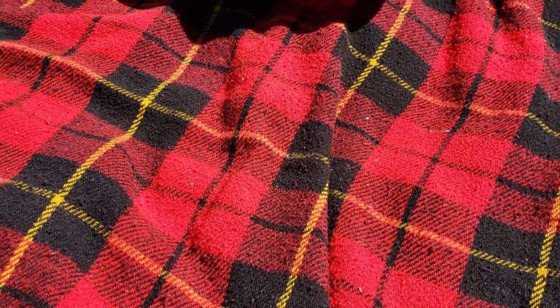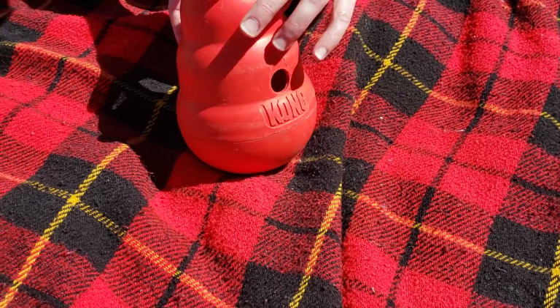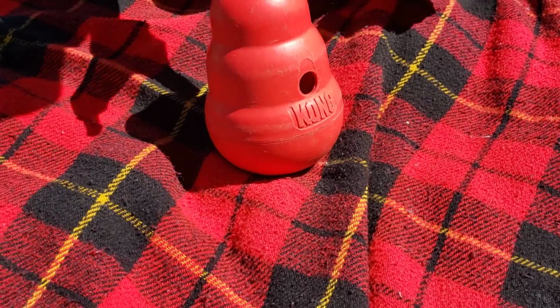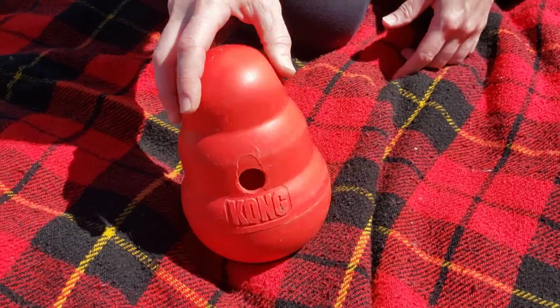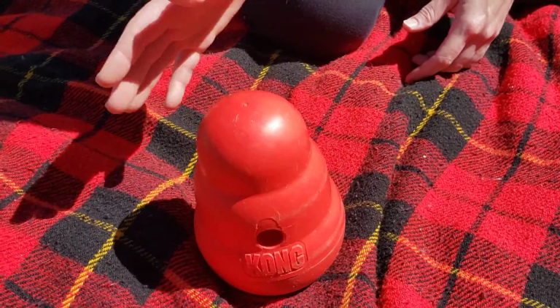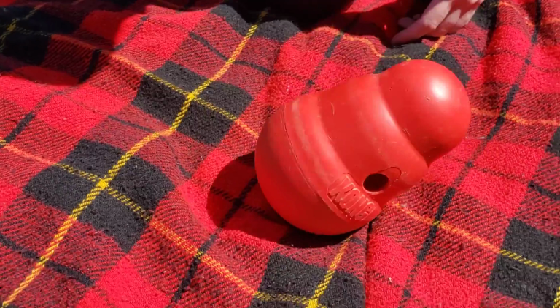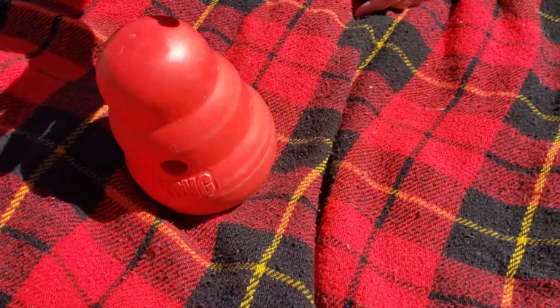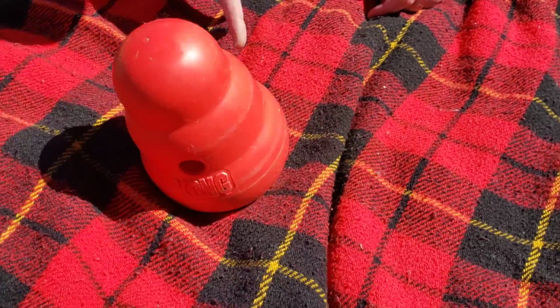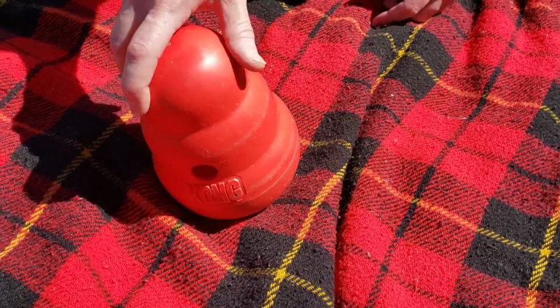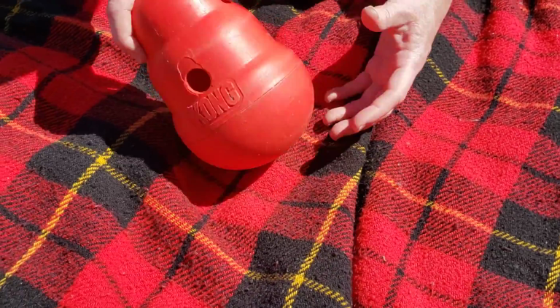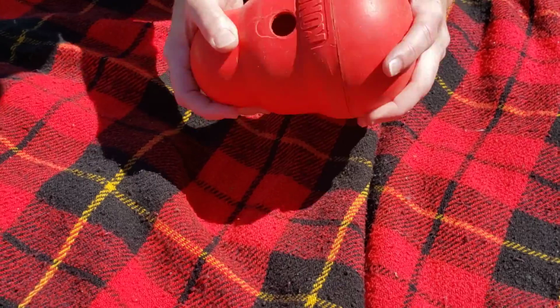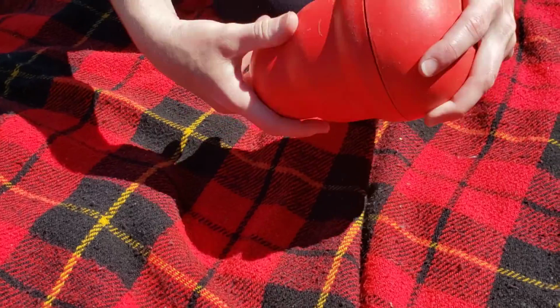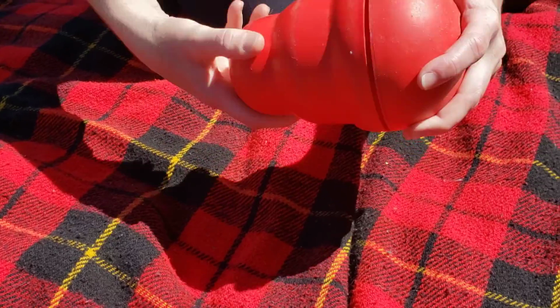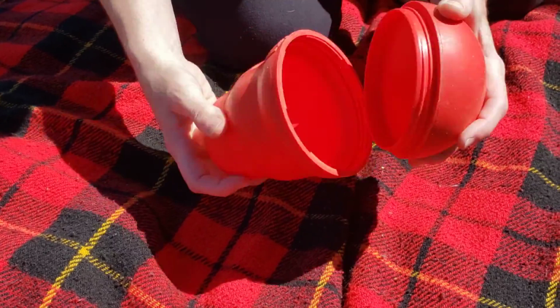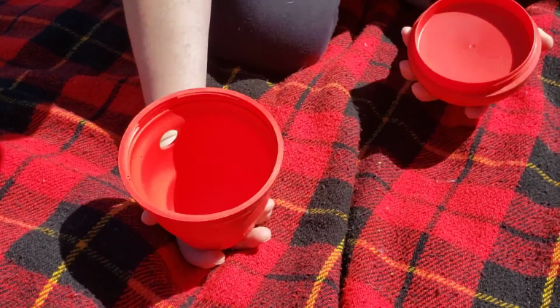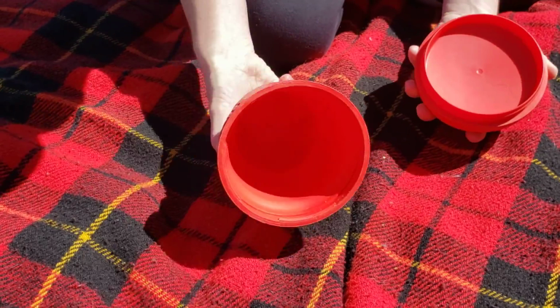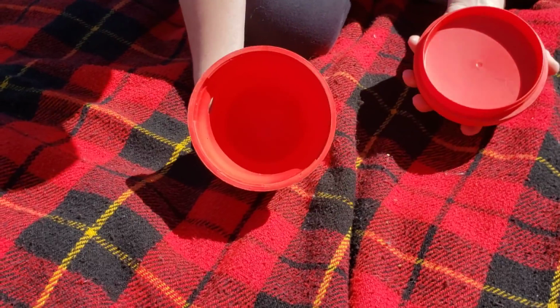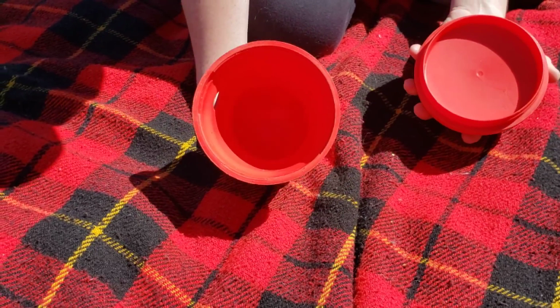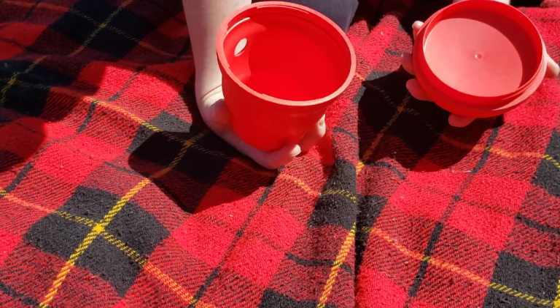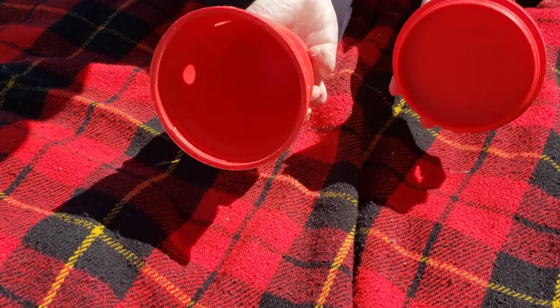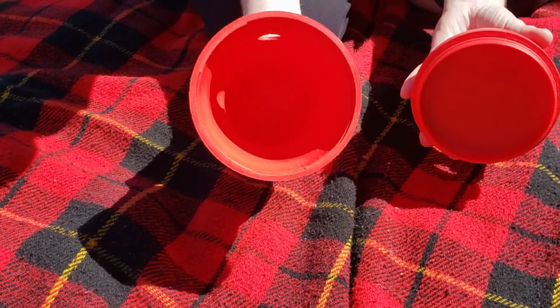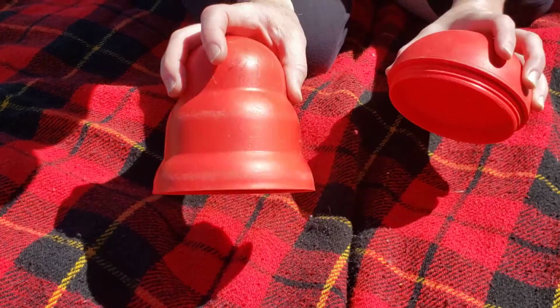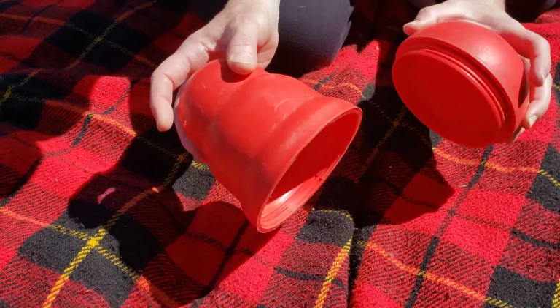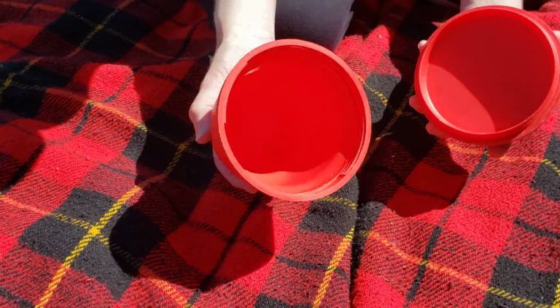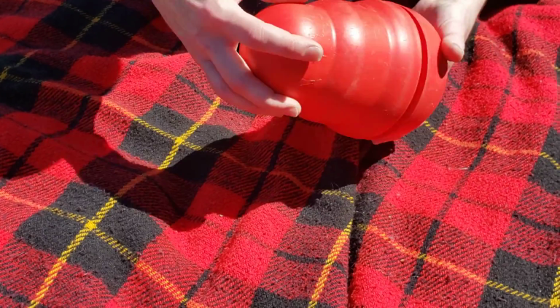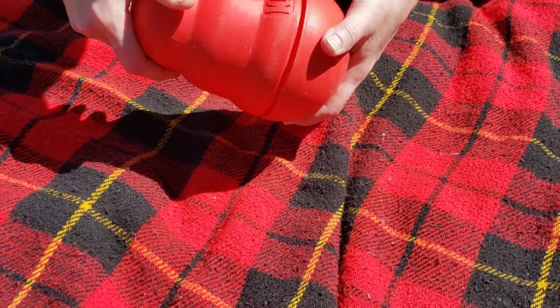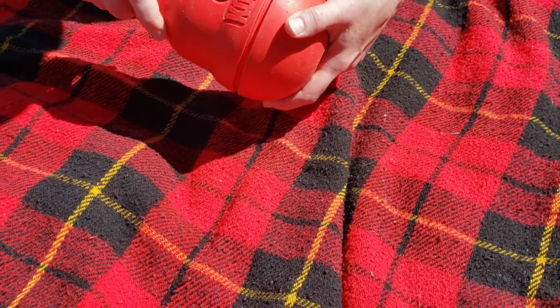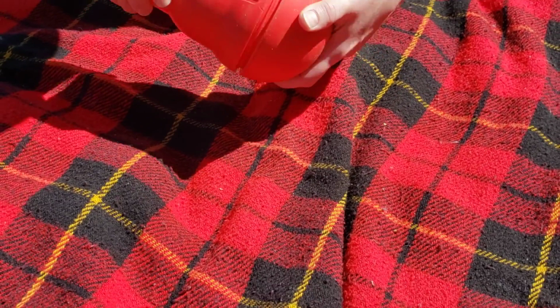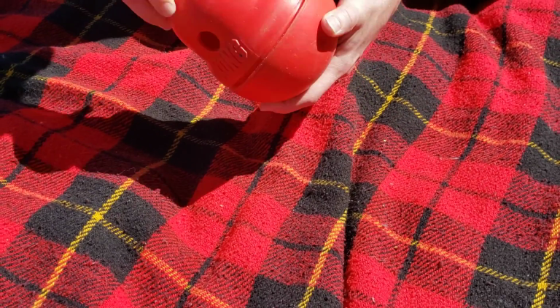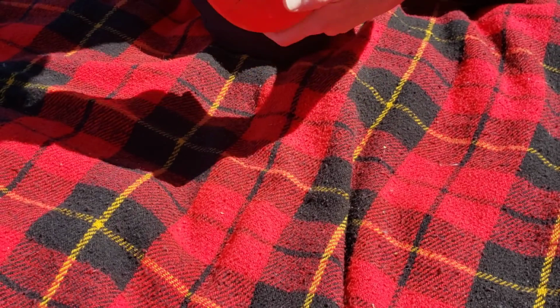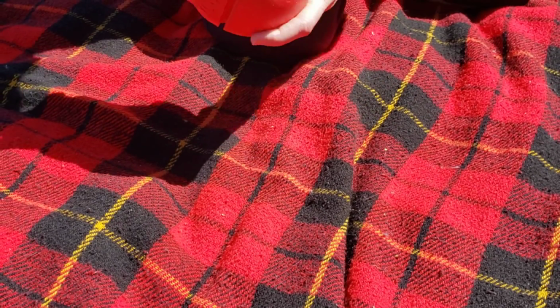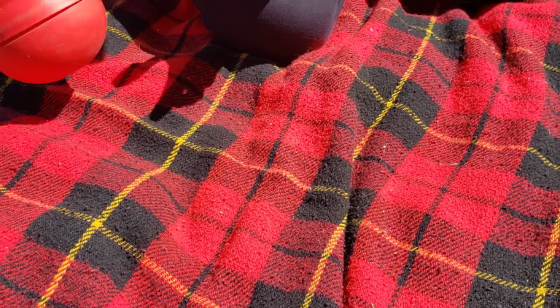This is one of my favorites — it's a Kong wobbler toy. It's weighted on the bottom and fits almost two cups of food inside. Easy to clean, and I think it can go in the dishwasher. That's a favorite too.